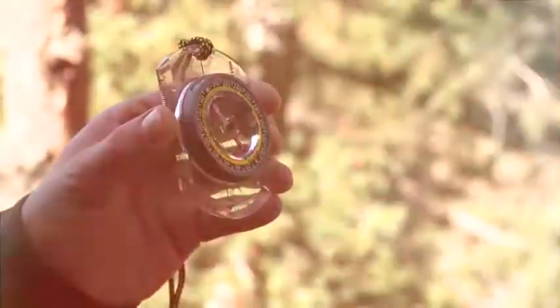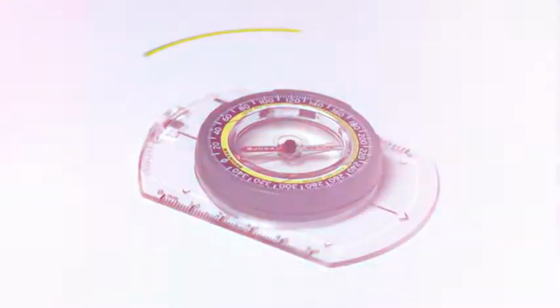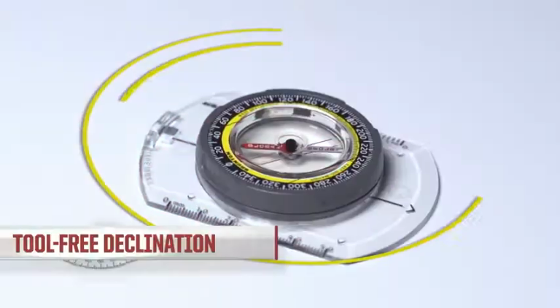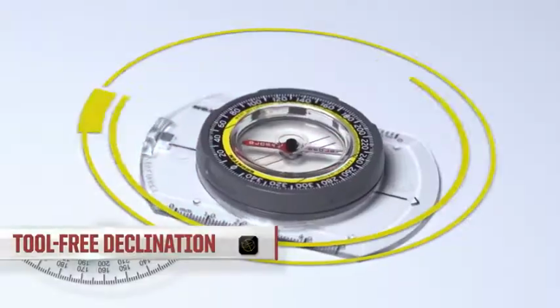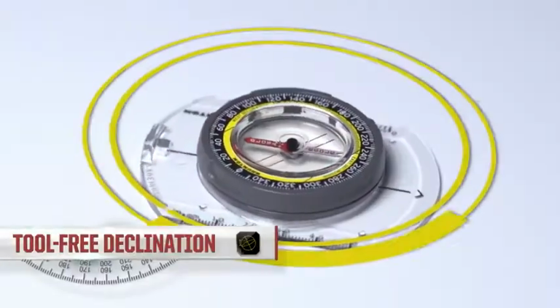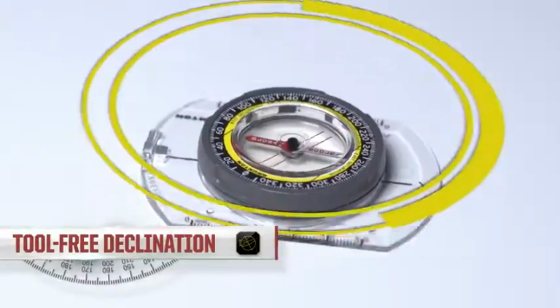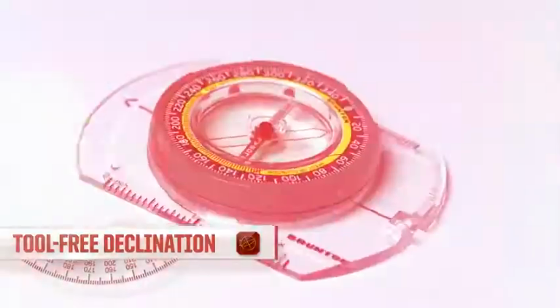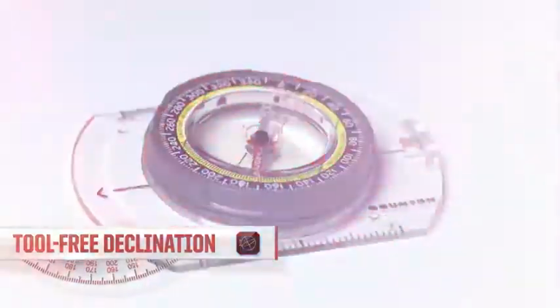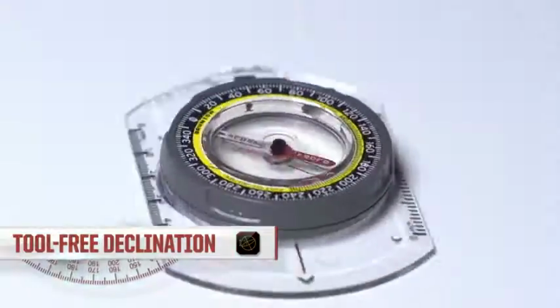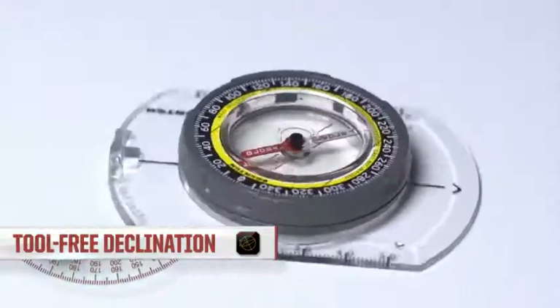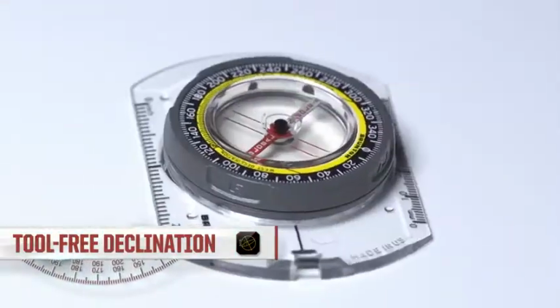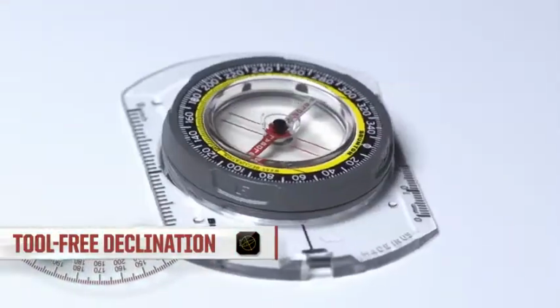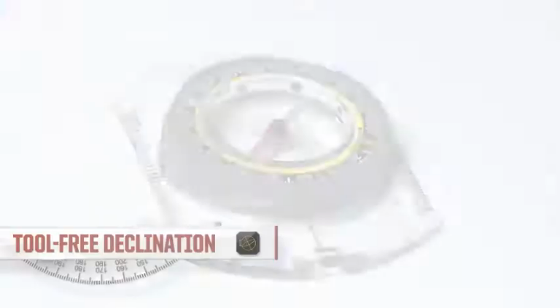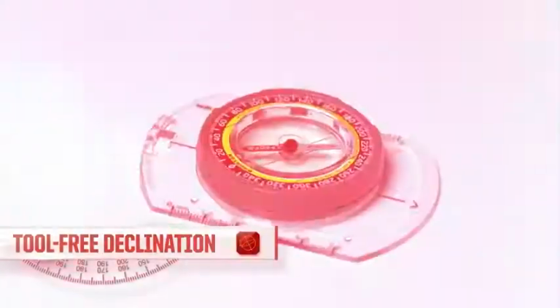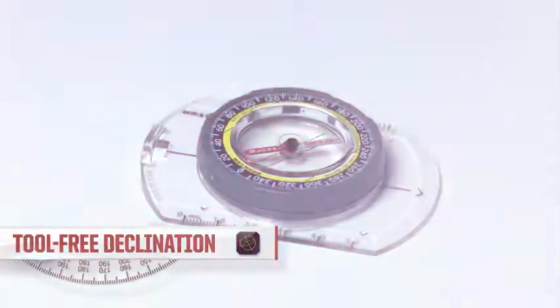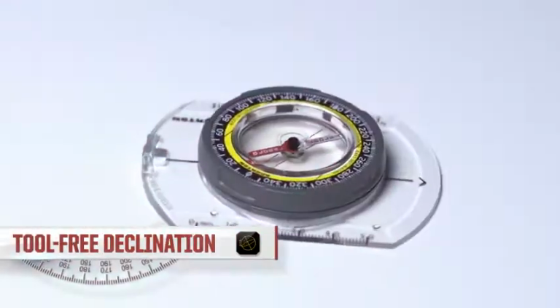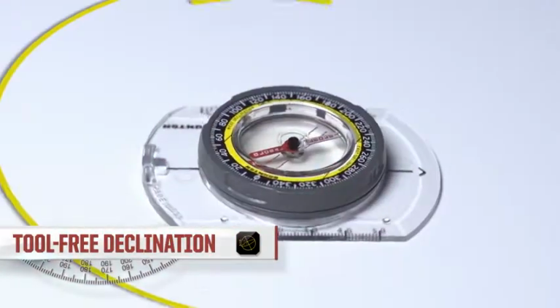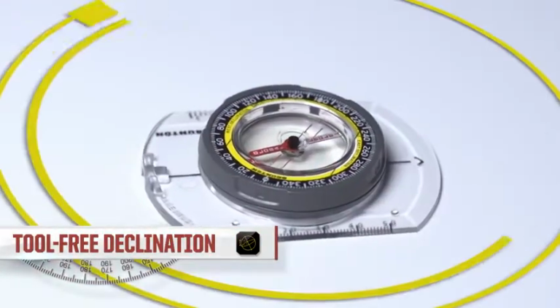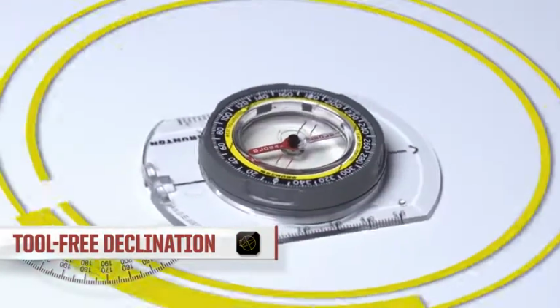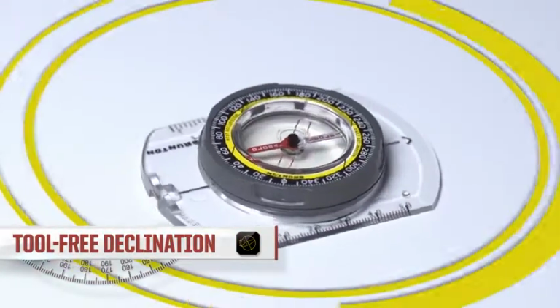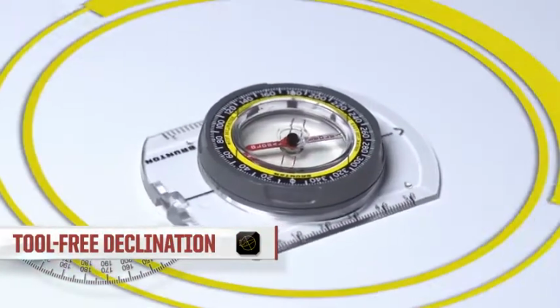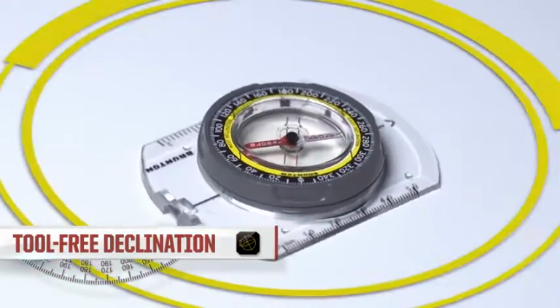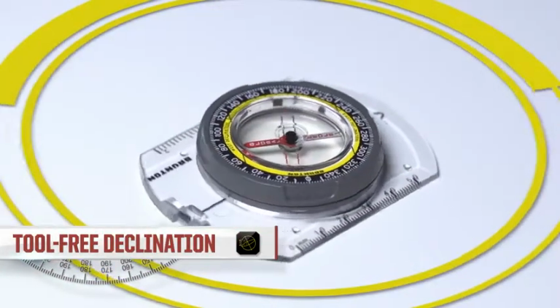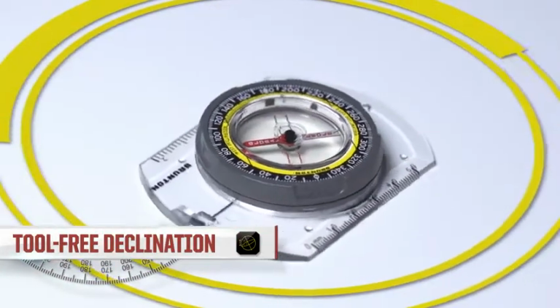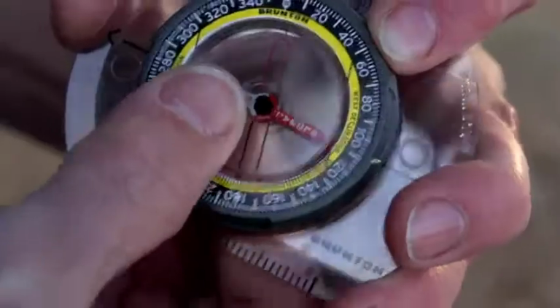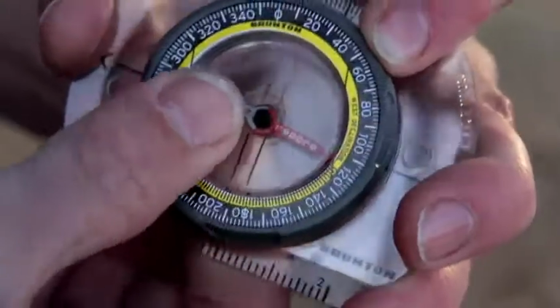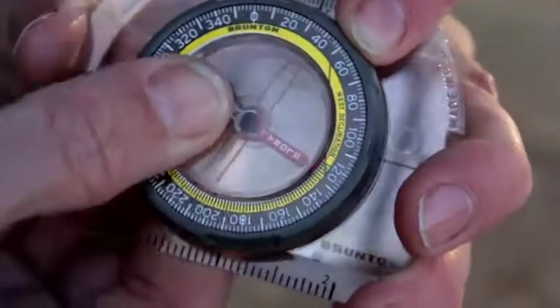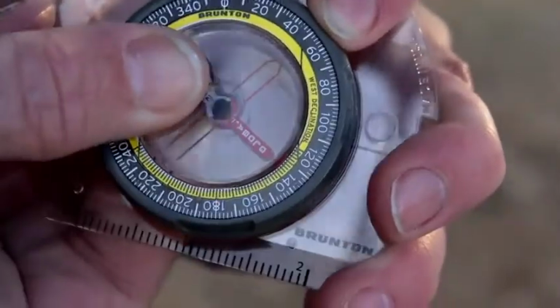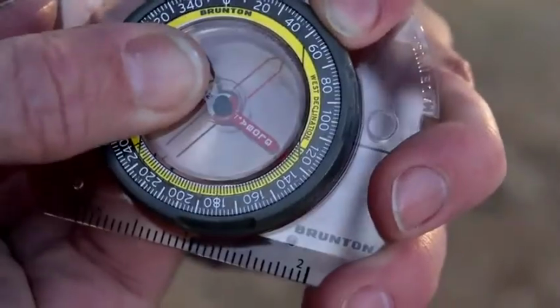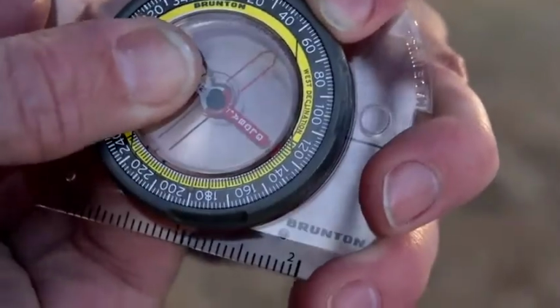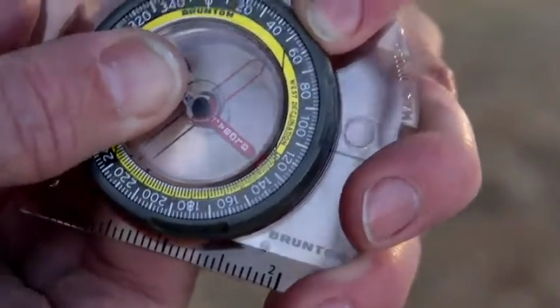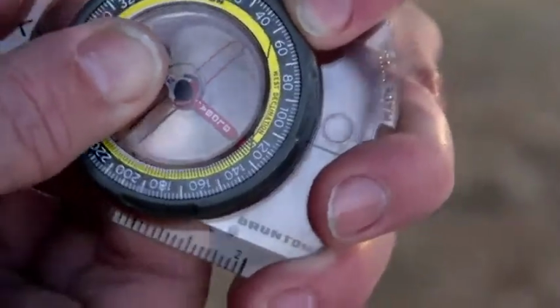With tool-free declination, there are no tiny screws or special tools to use when adjusting the difference between True North and Magnetic North. Just a simple twist and you're on point.